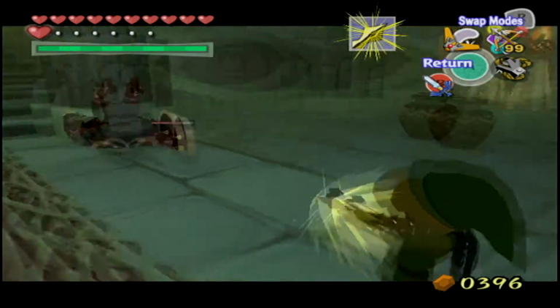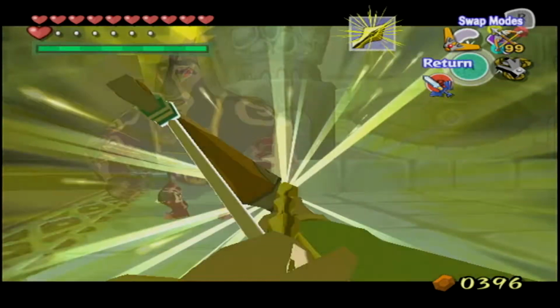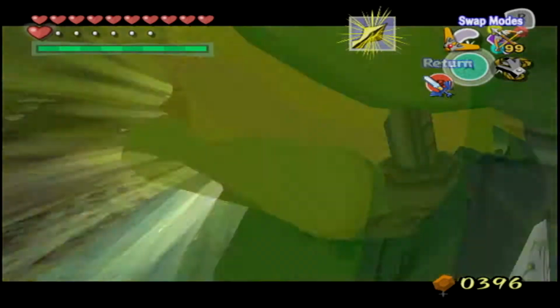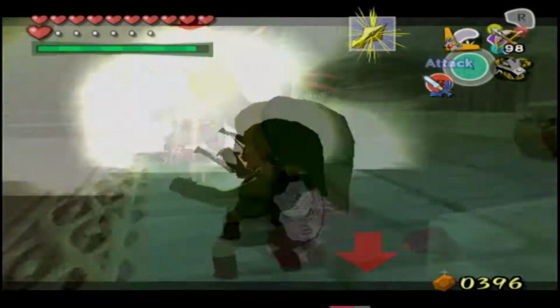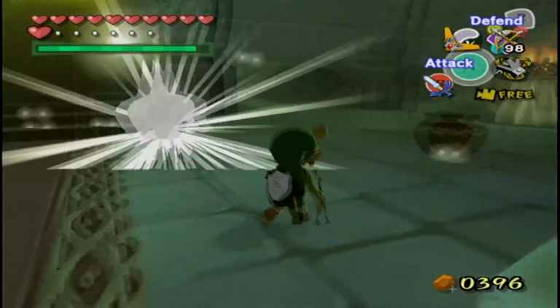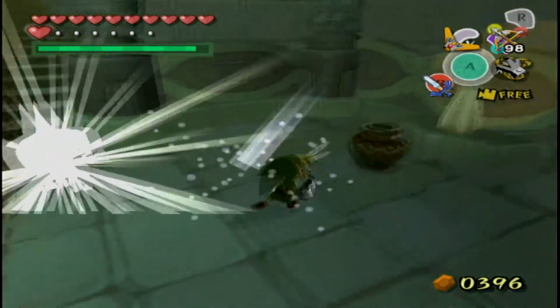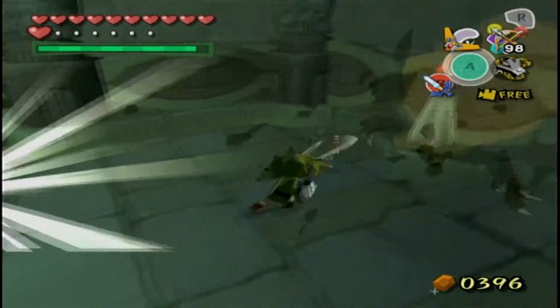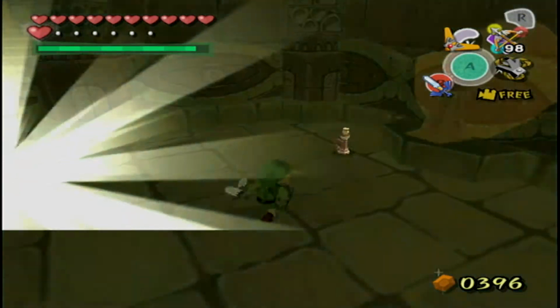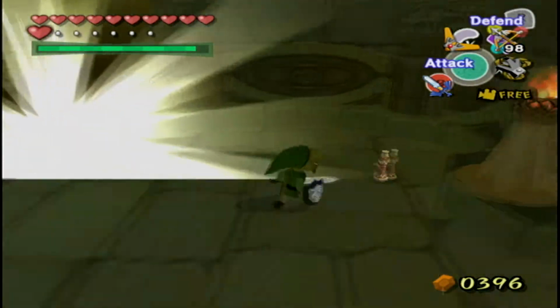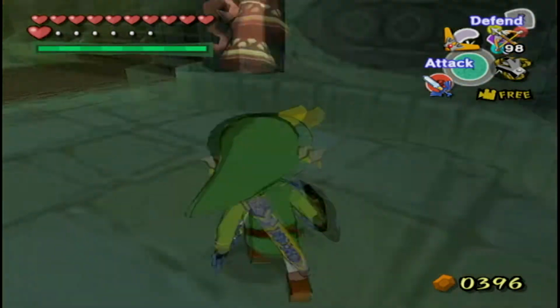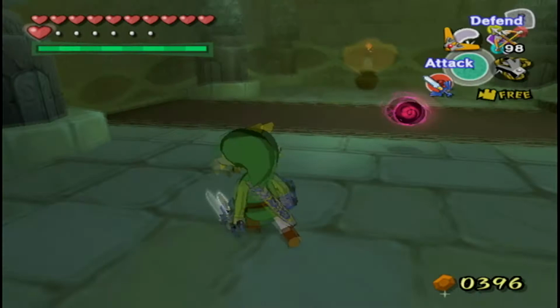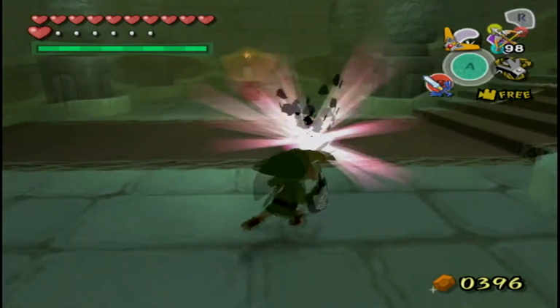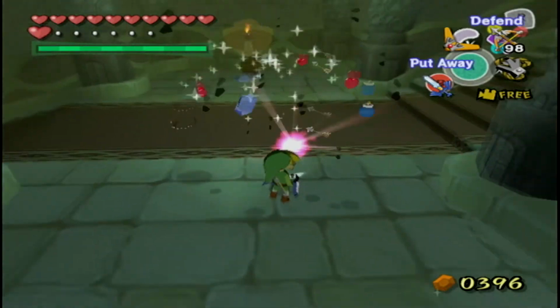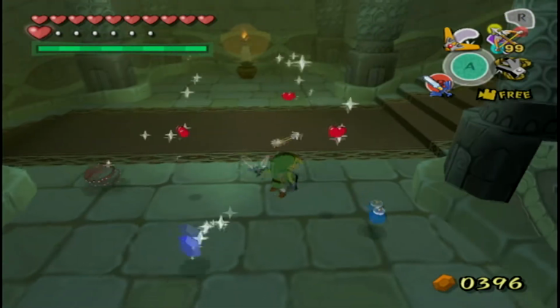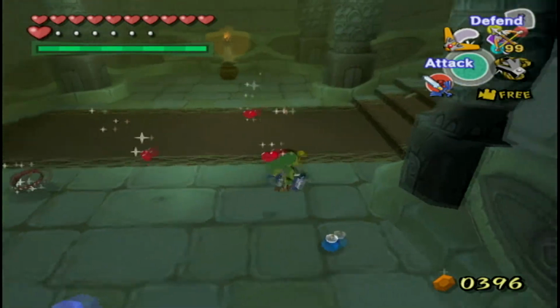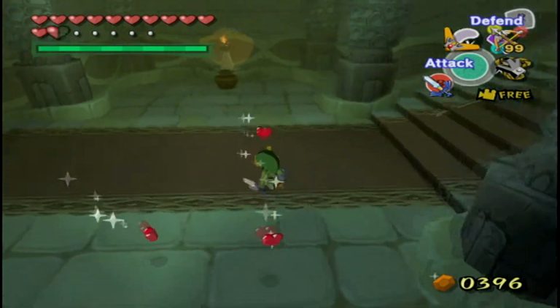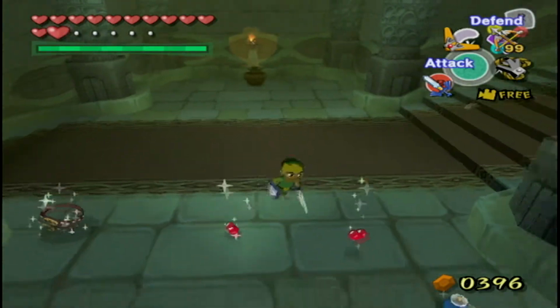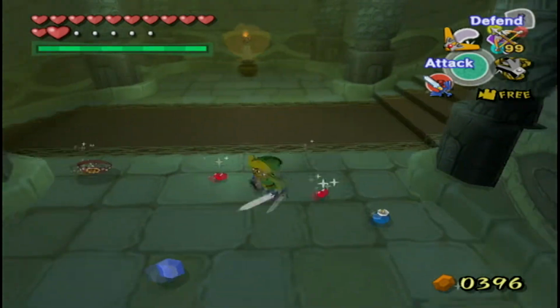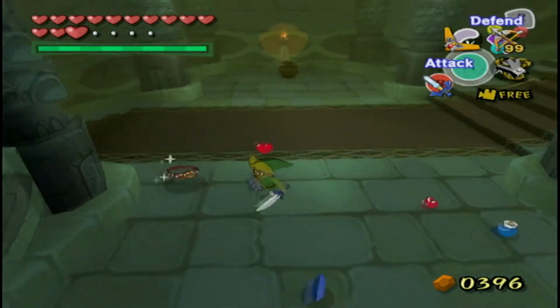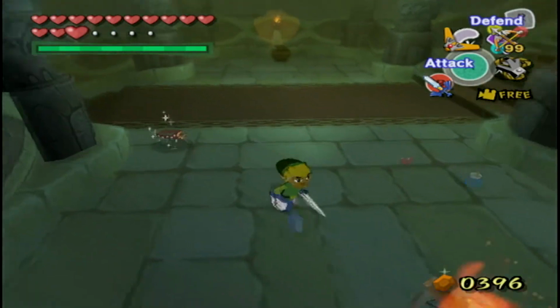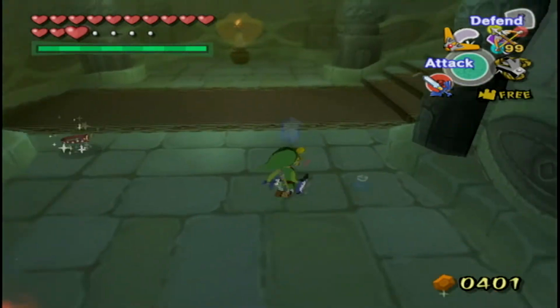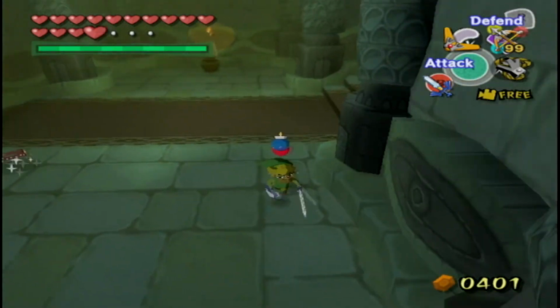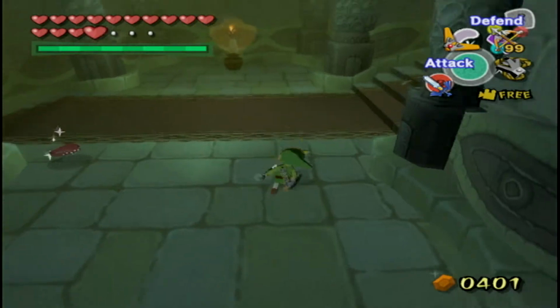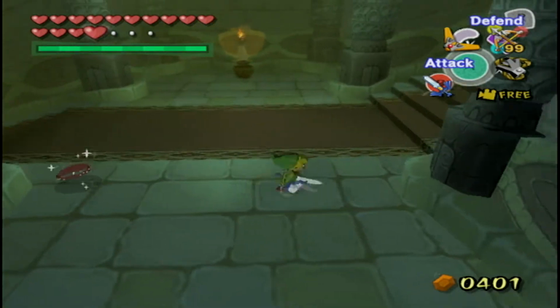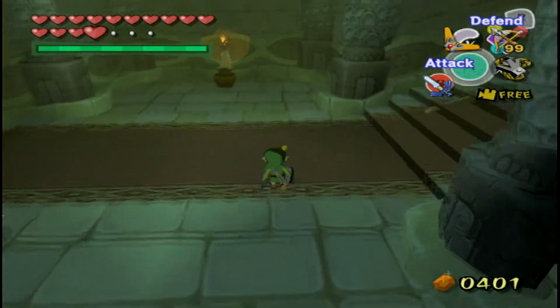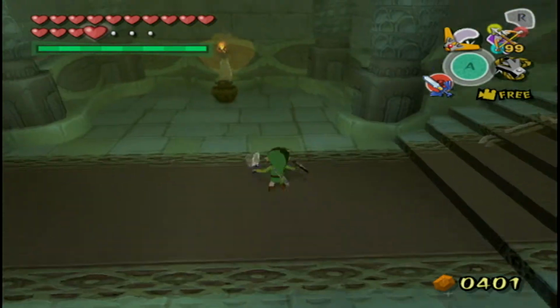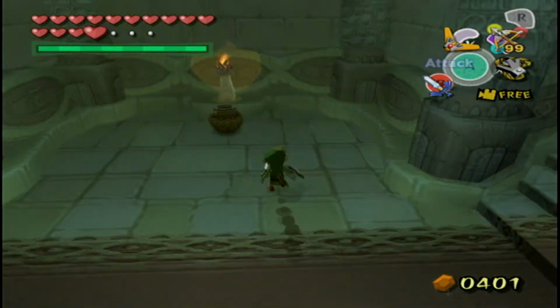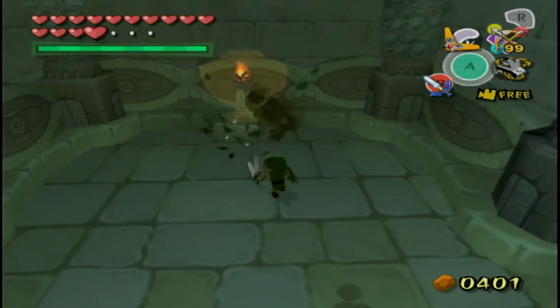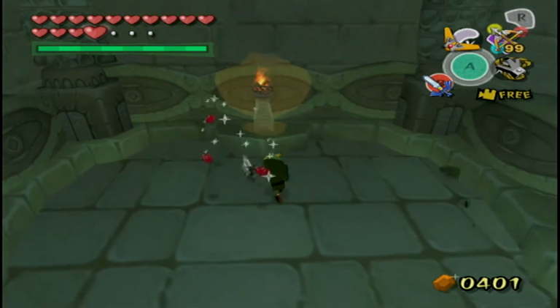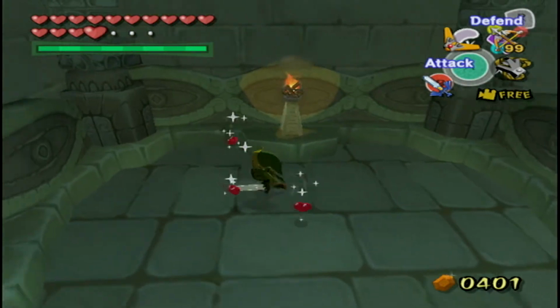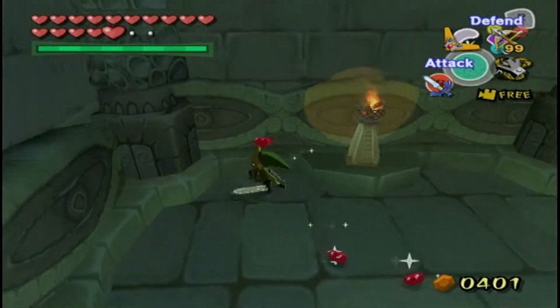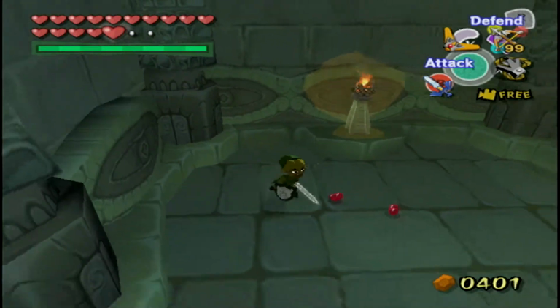The magic containers are actually brown — they were green in Ocarina of Time and I prefer that, because the magic meter is green and I associate it with the color green. They had the good sense to make them green in A Link to the Past.